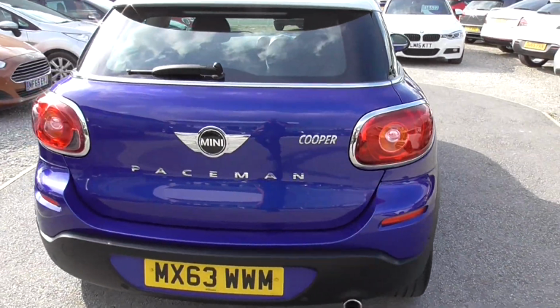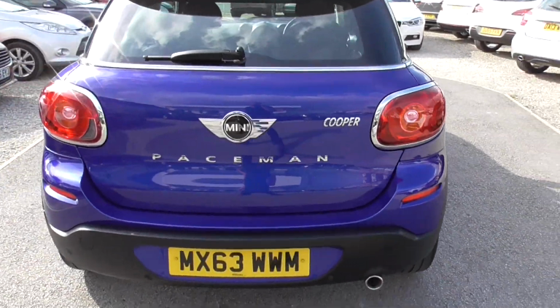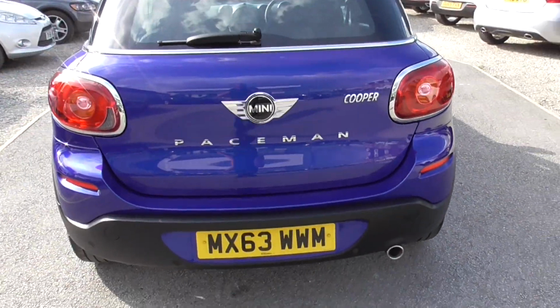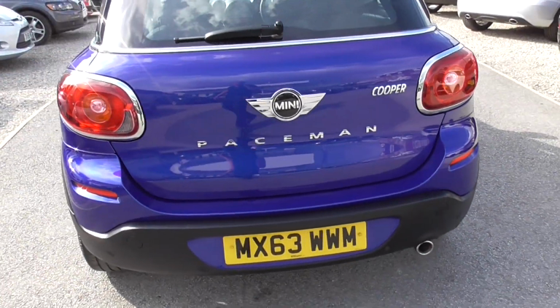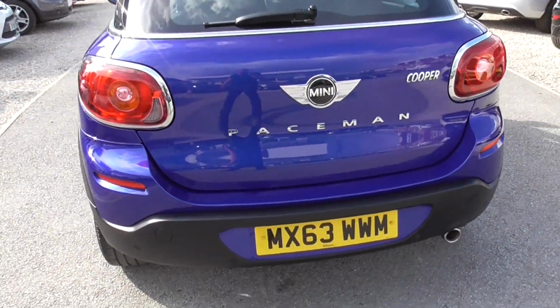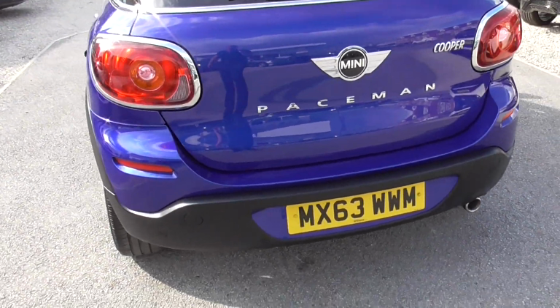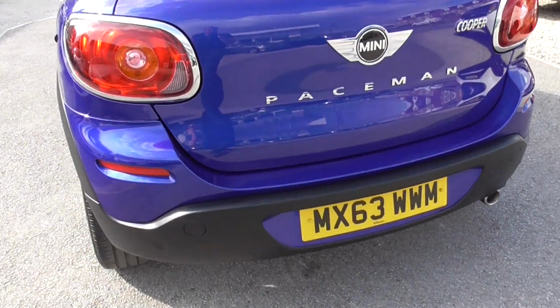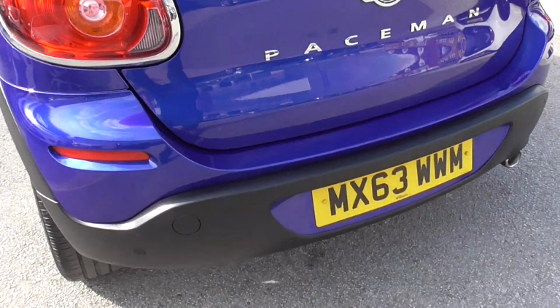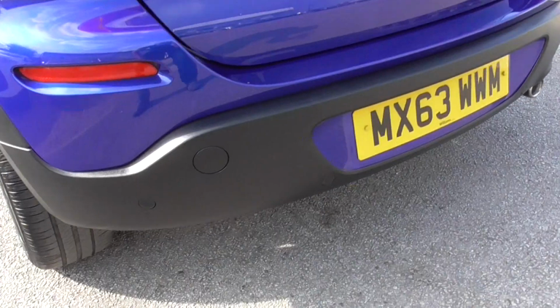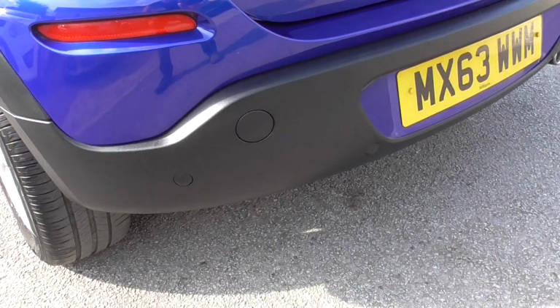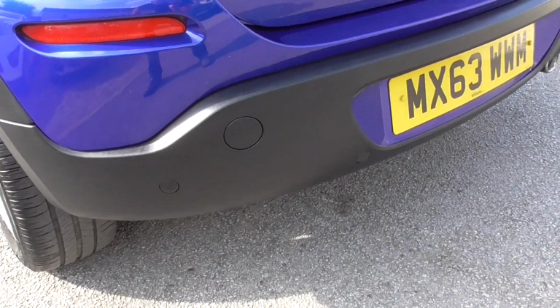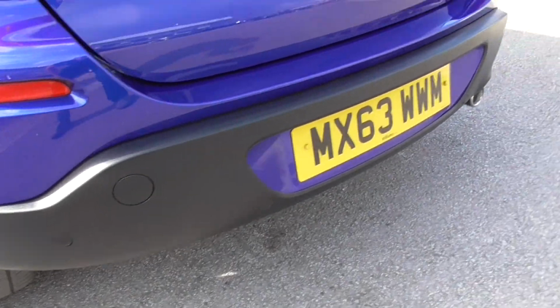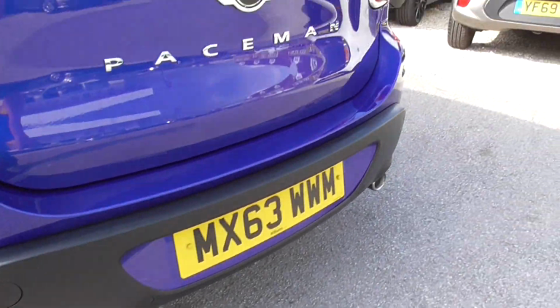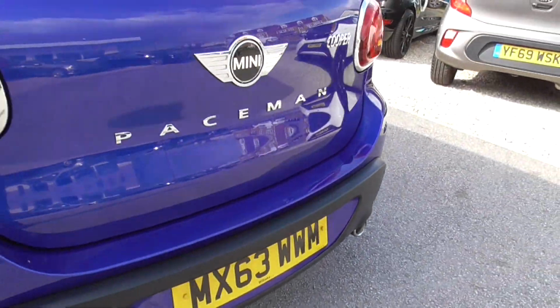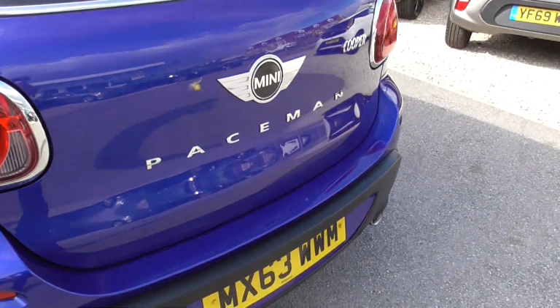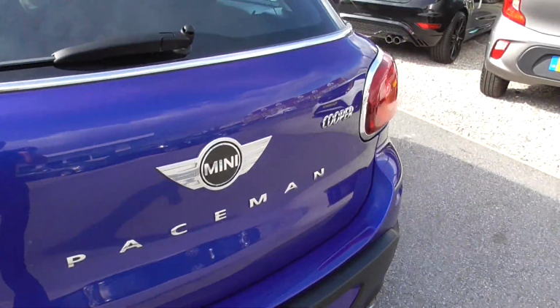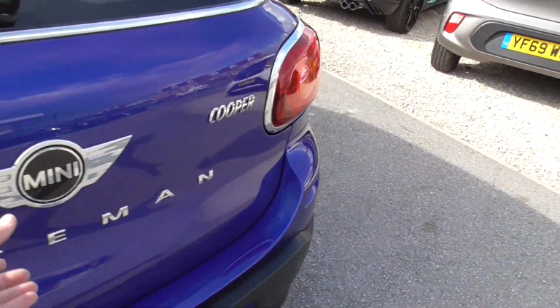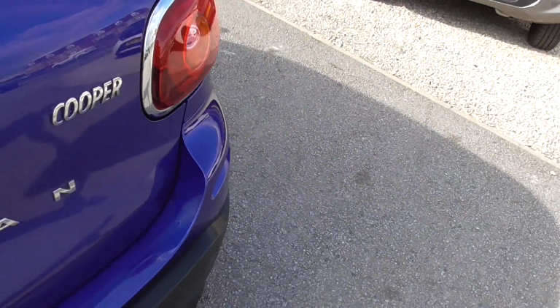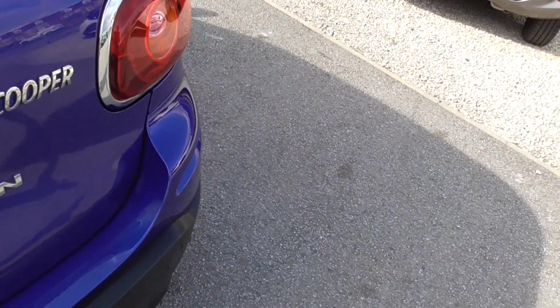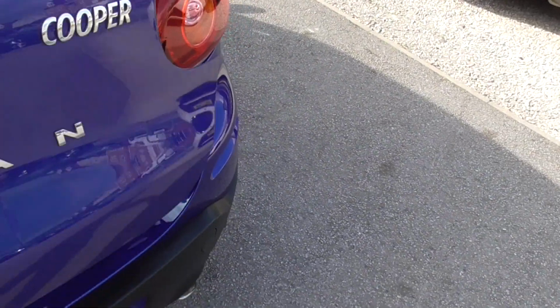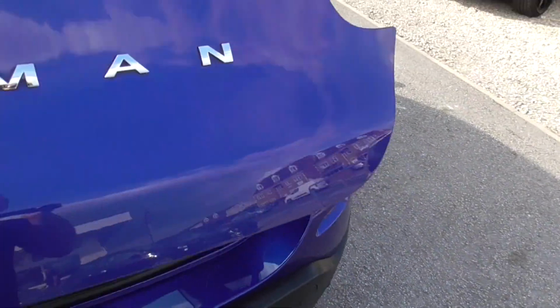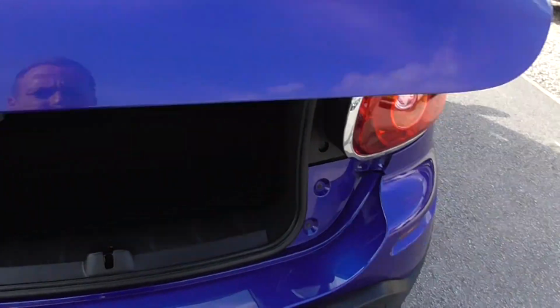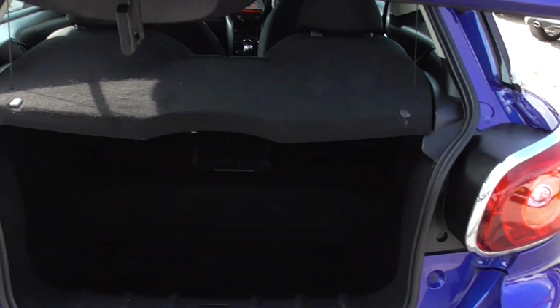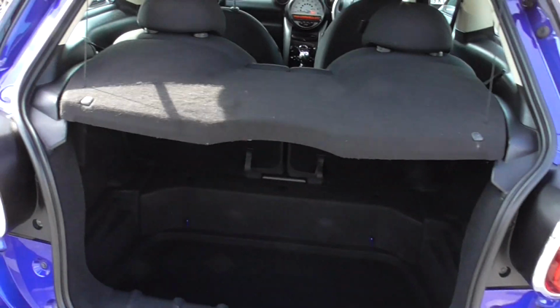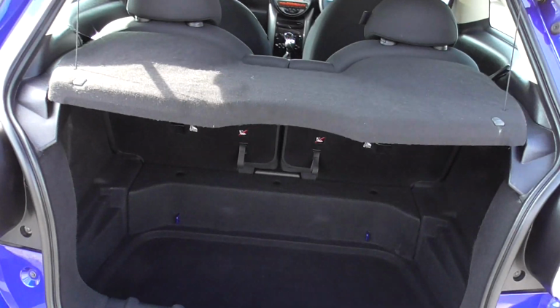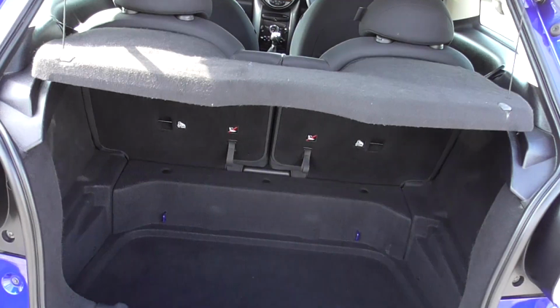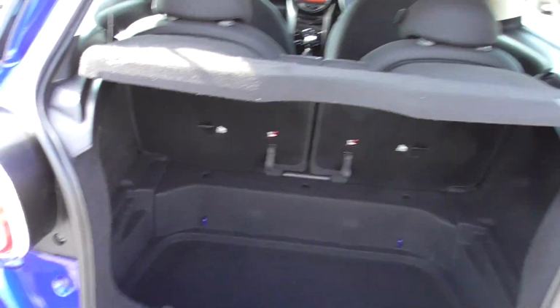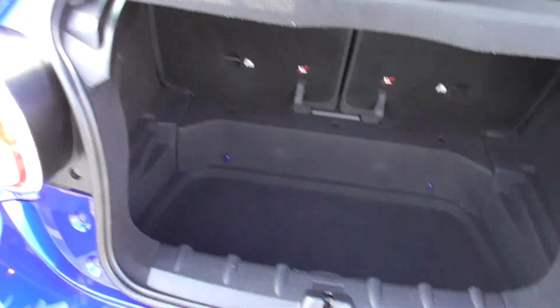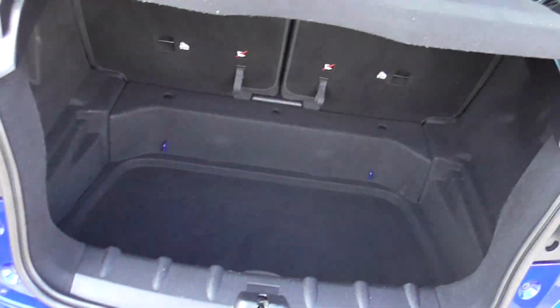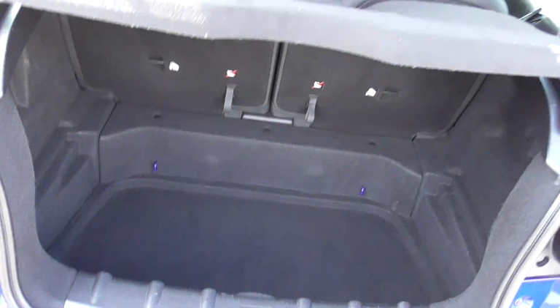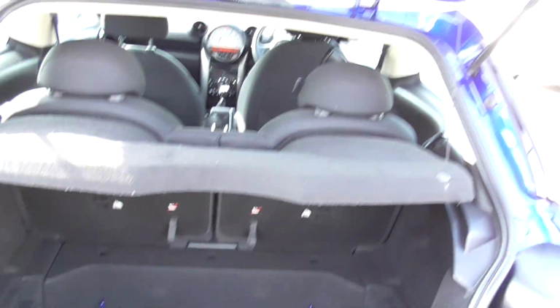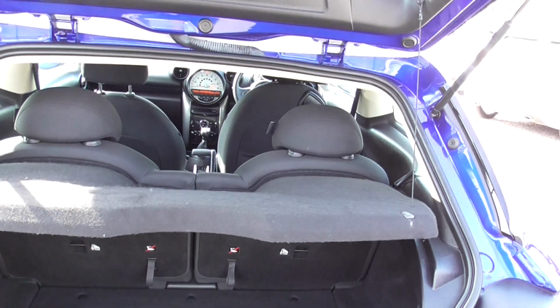Really nice car, drives really really well. Rear parking sensors on there as well. Good size boot in these — quite a nice deep boot in there.